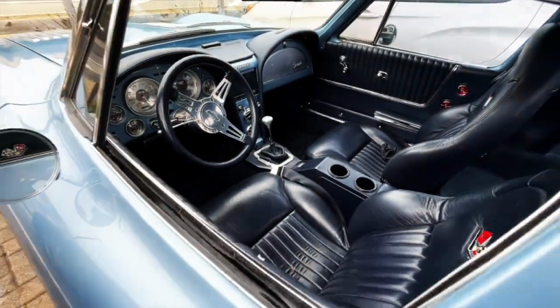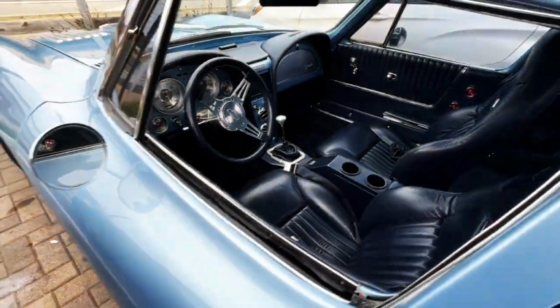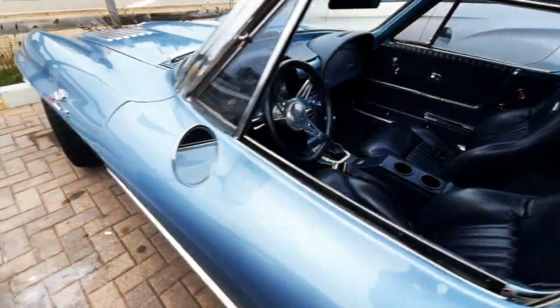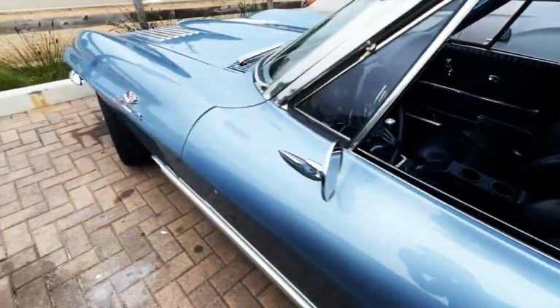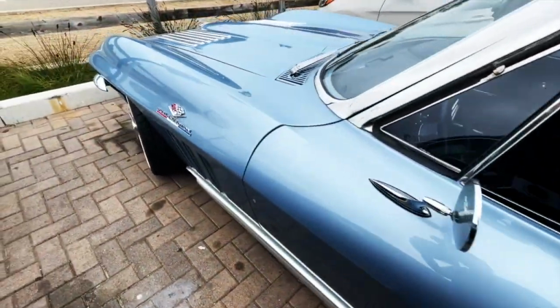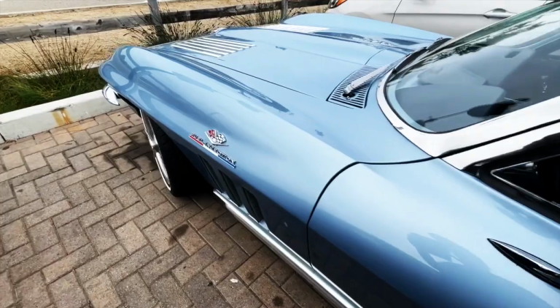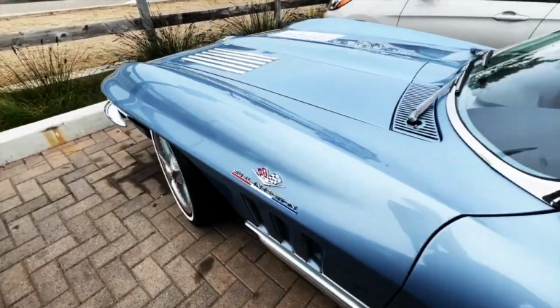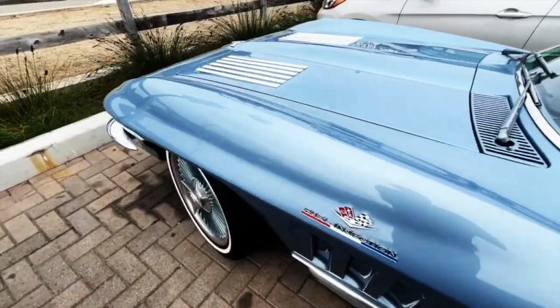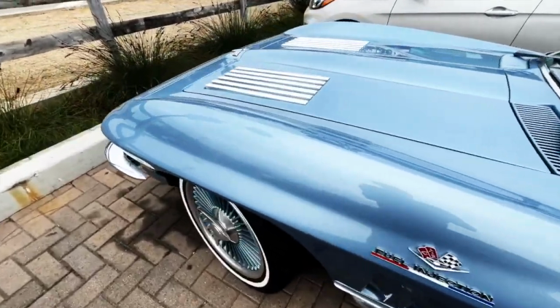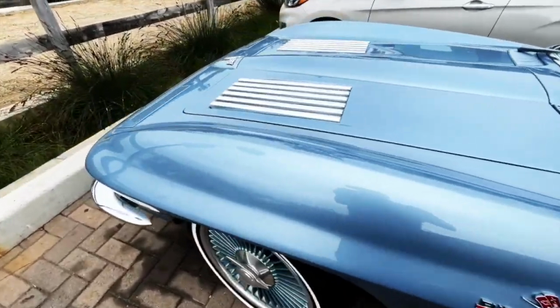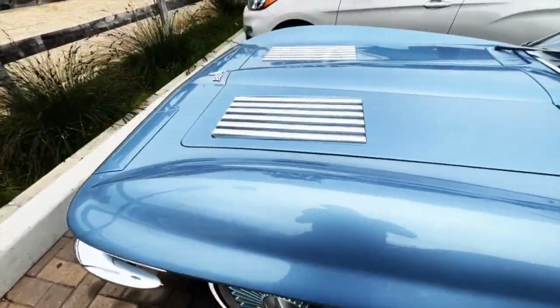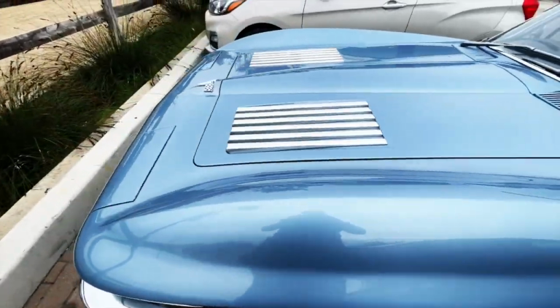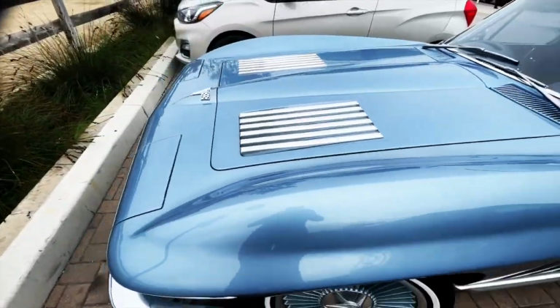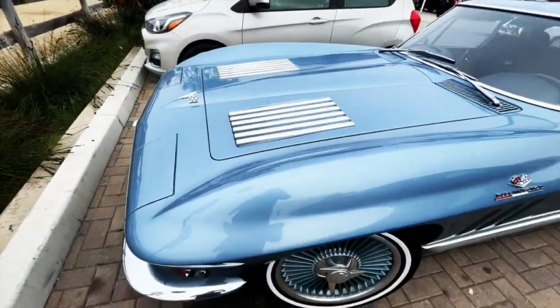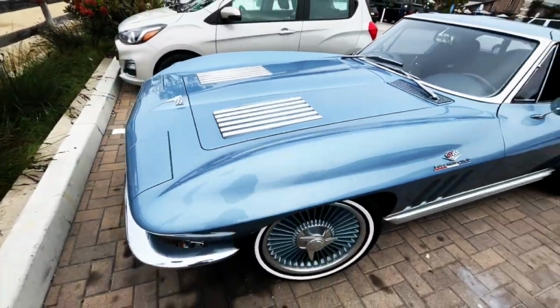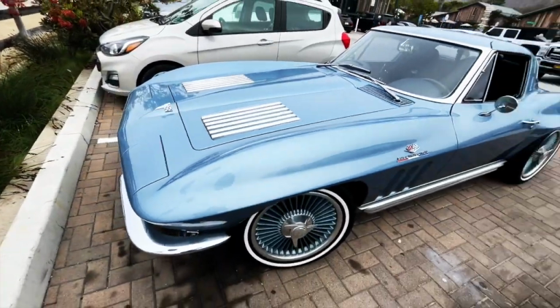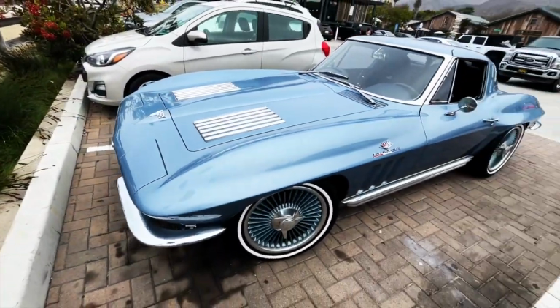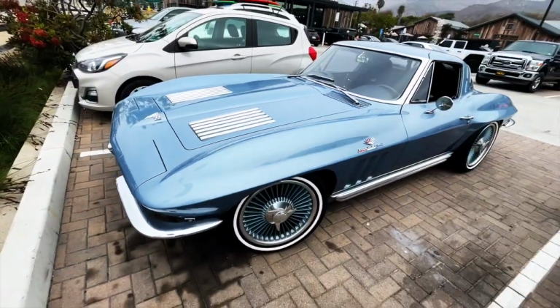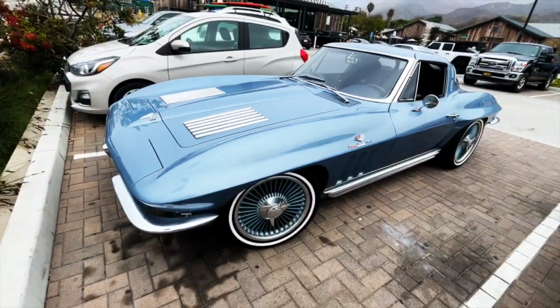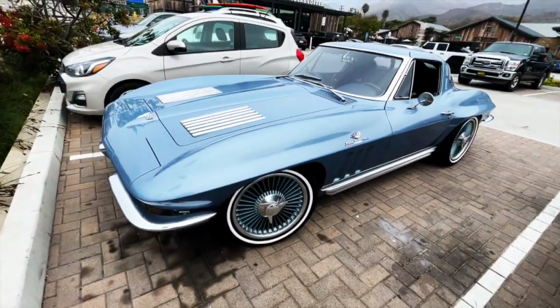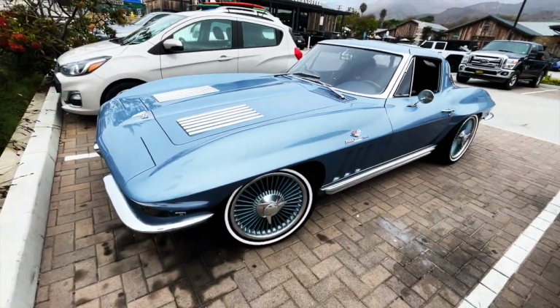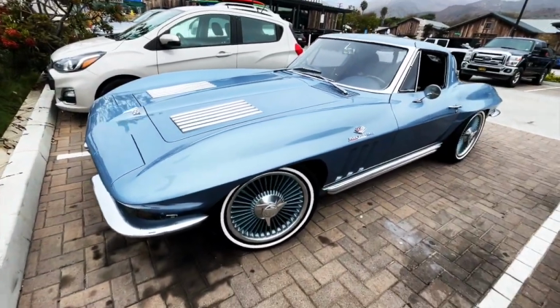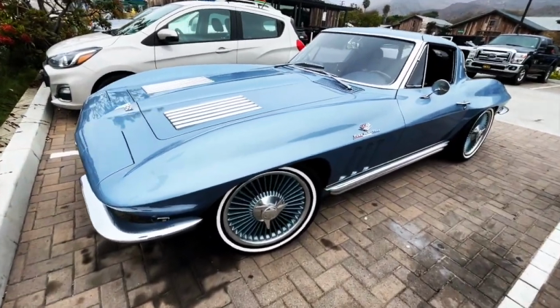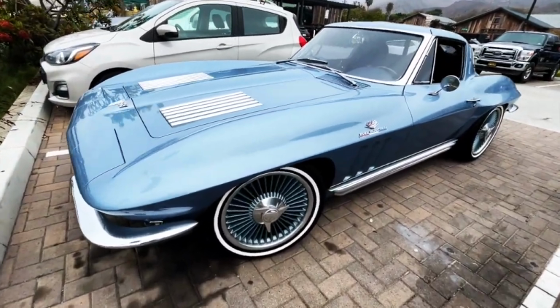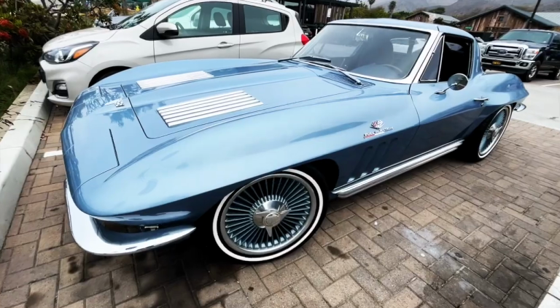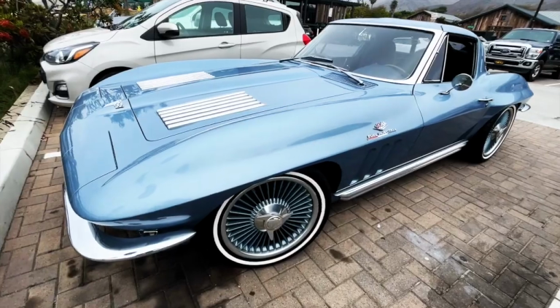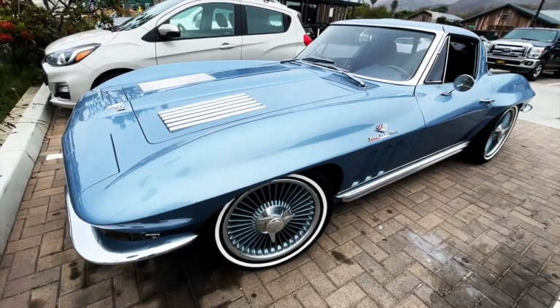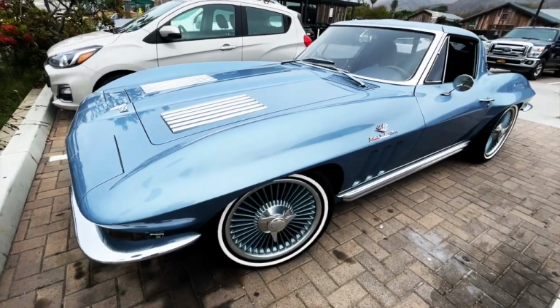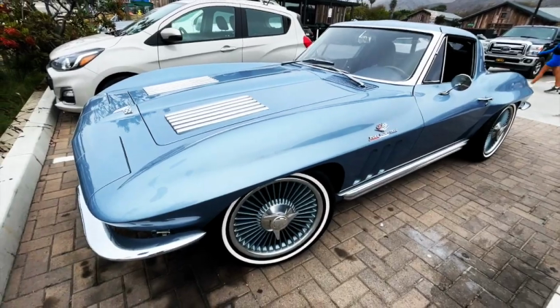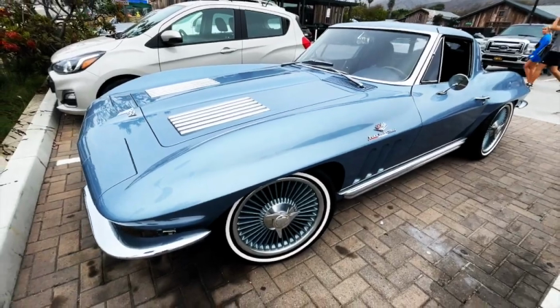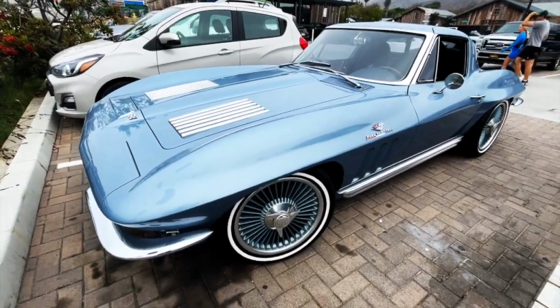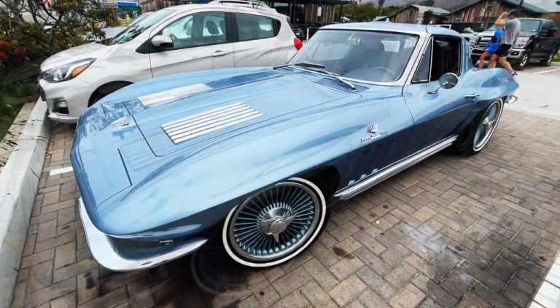Stunning example. Slightly modified as you can see. But it's a beauty. Very cool stuff.